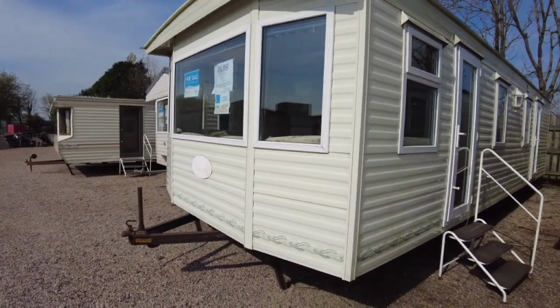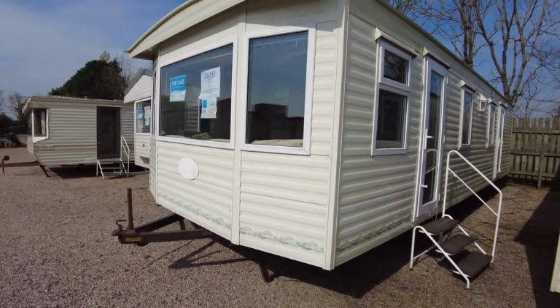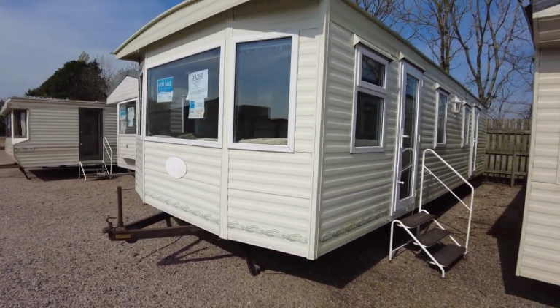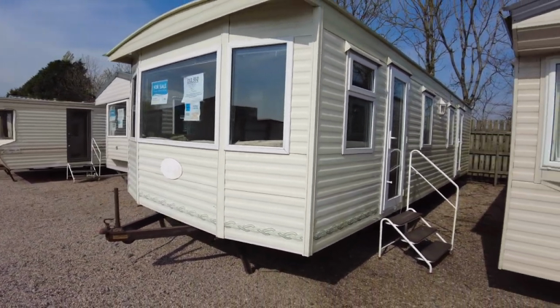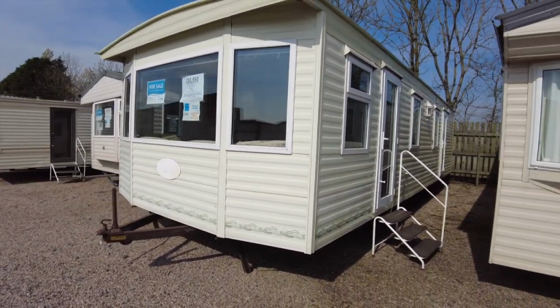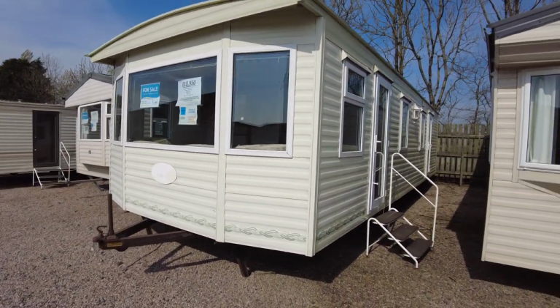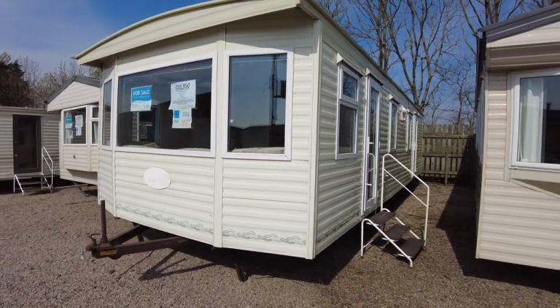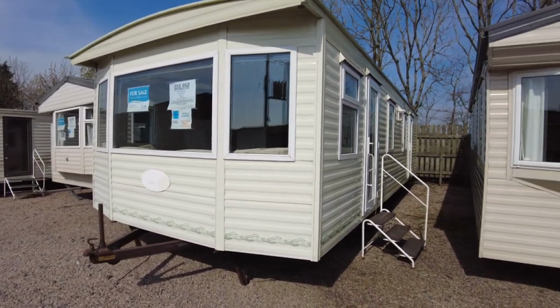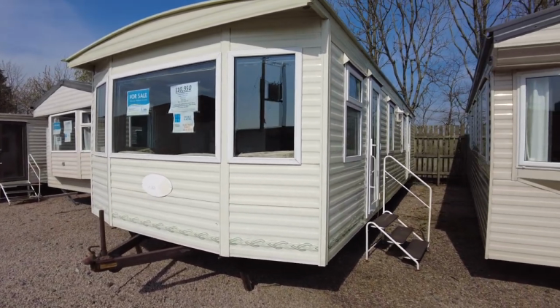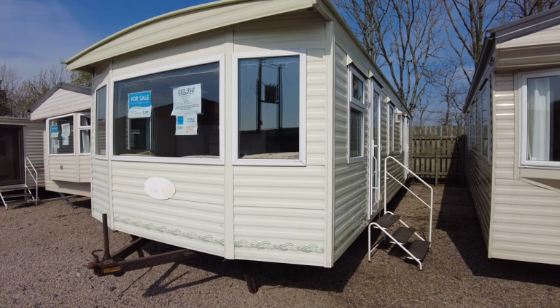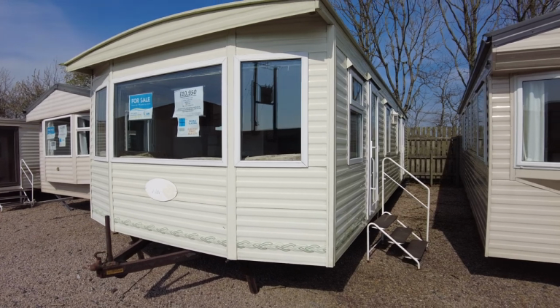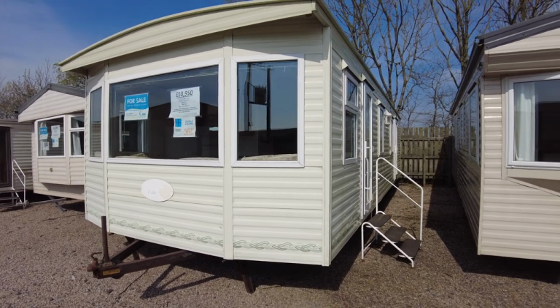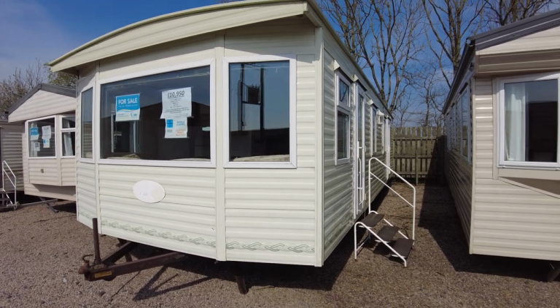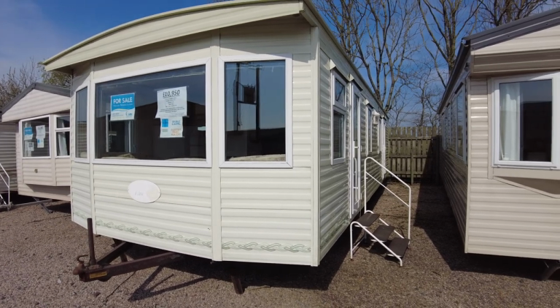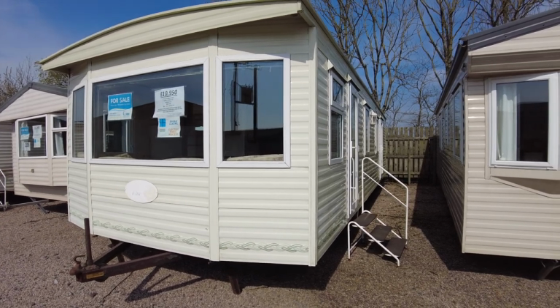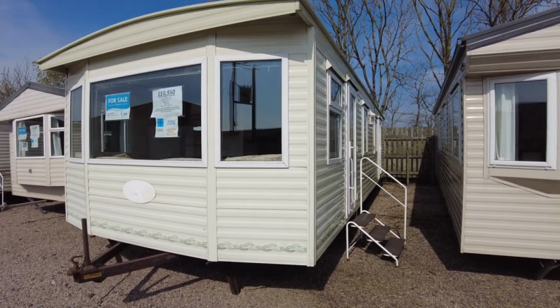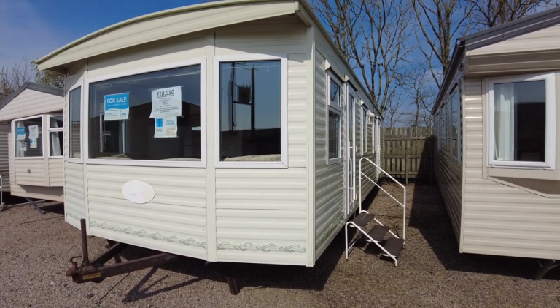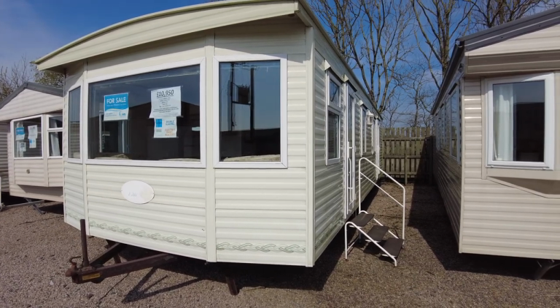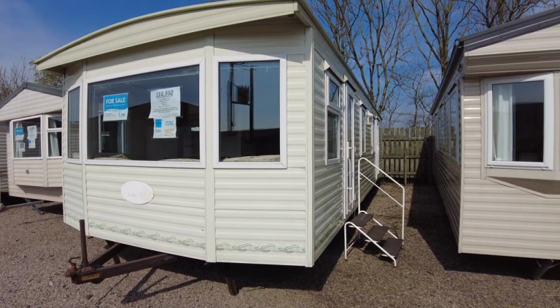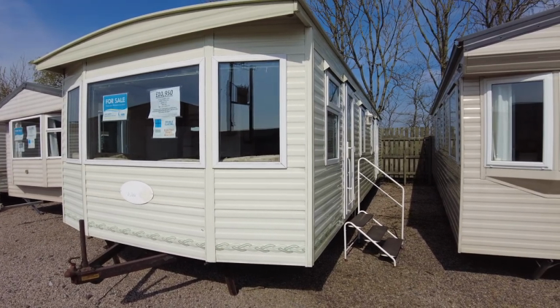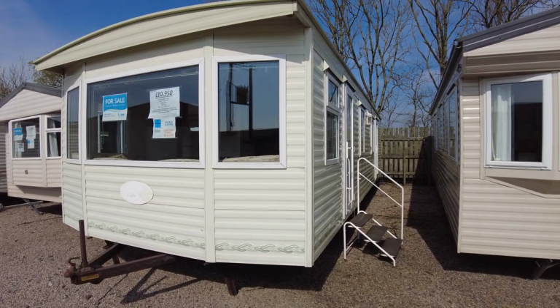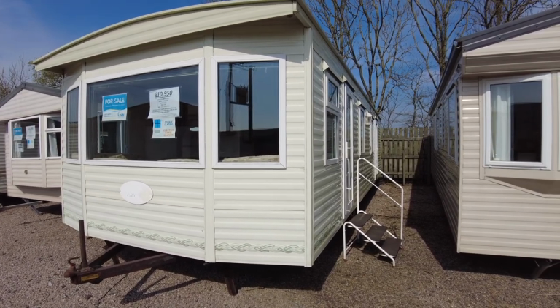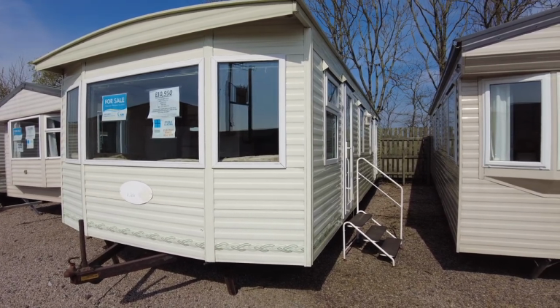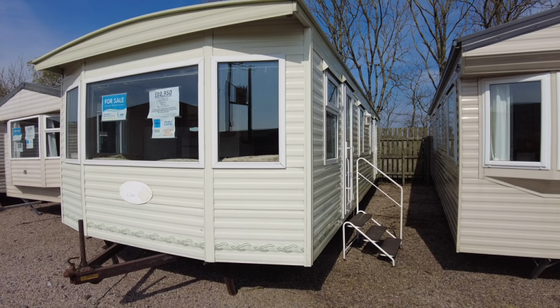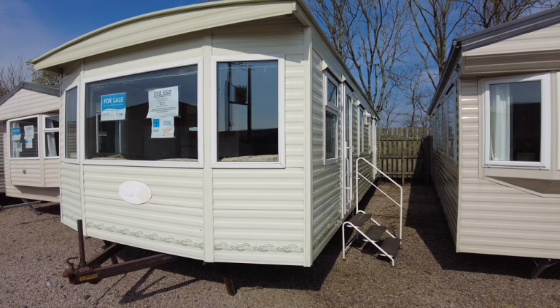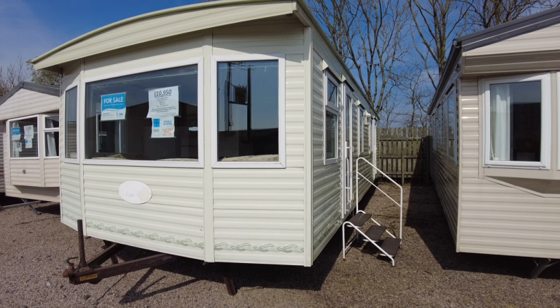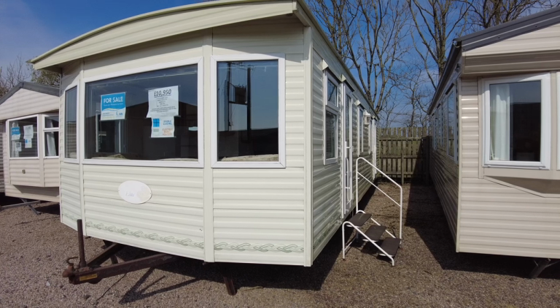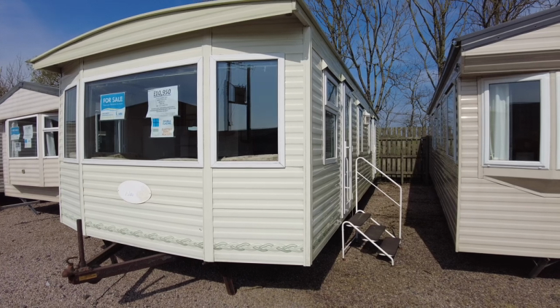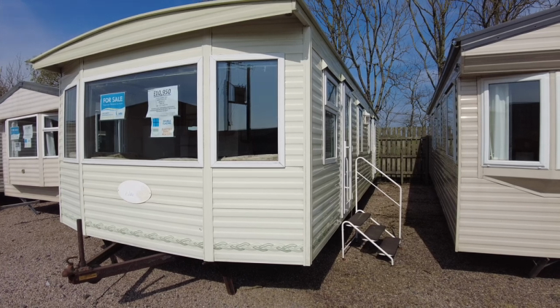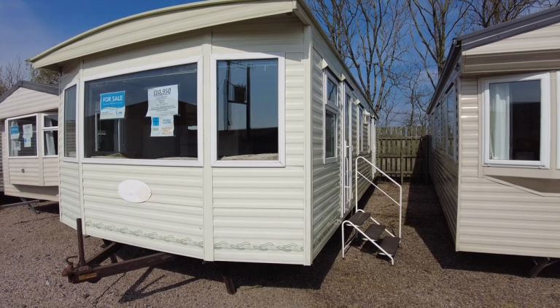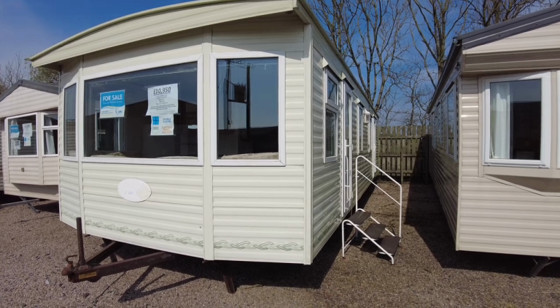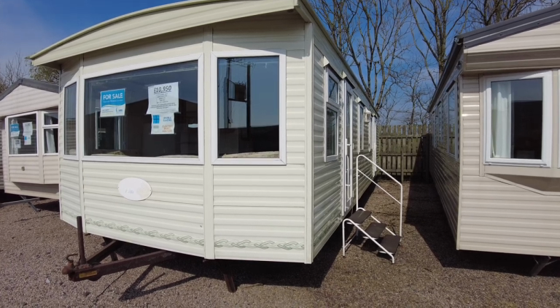So this is a video walkthrough of our Pemberton Elite priced at £10,950 — a 32 by 12 from 2006 with double glazing and electric panel heaters. Thank you.